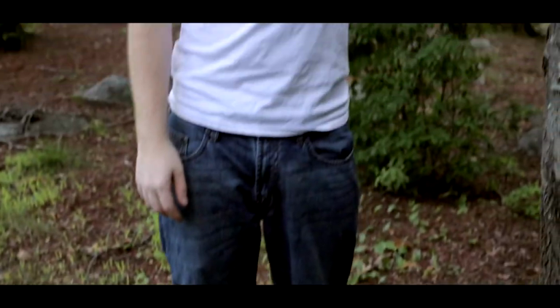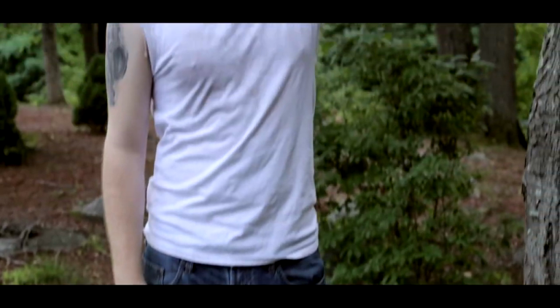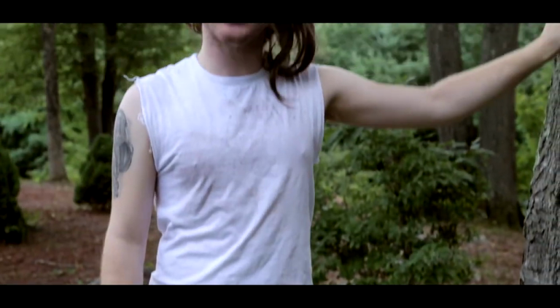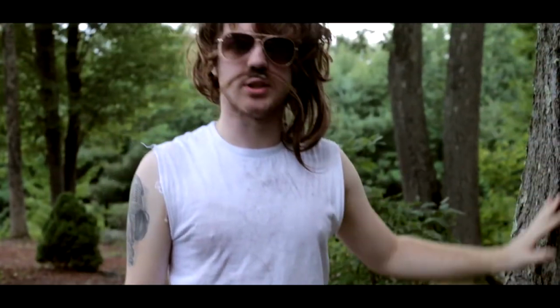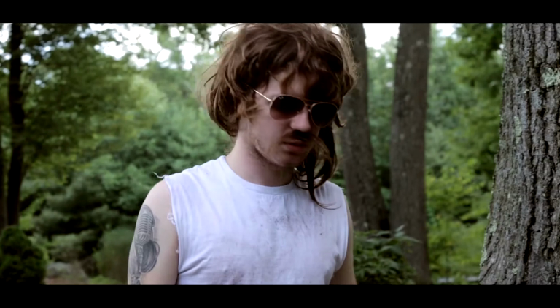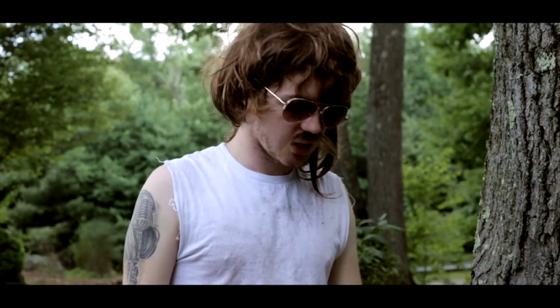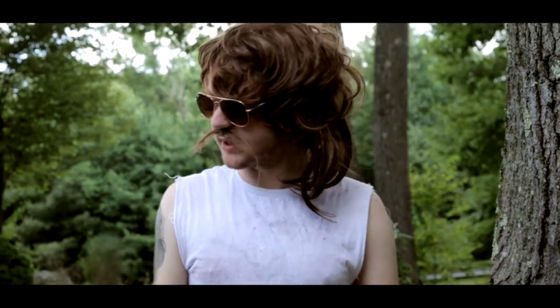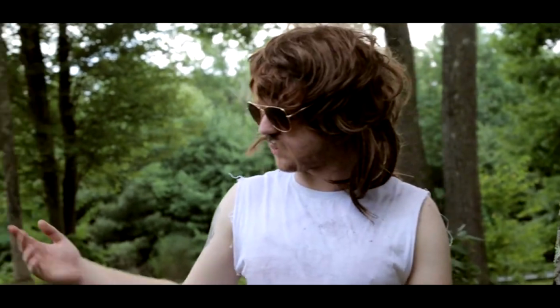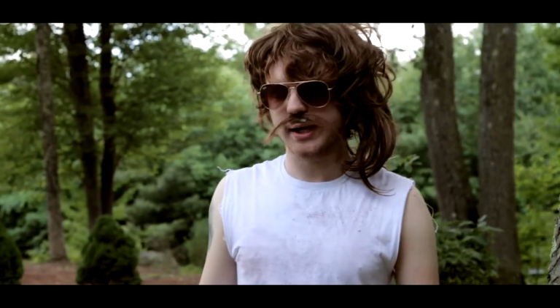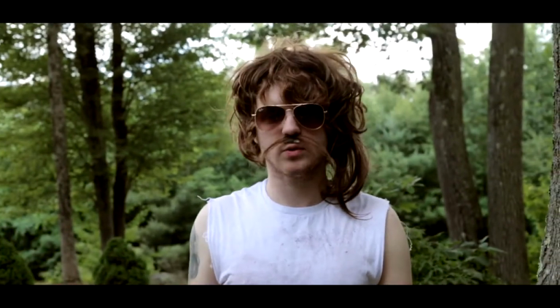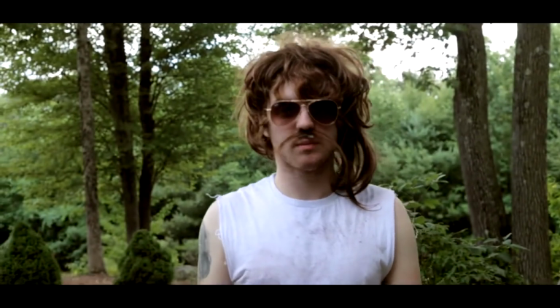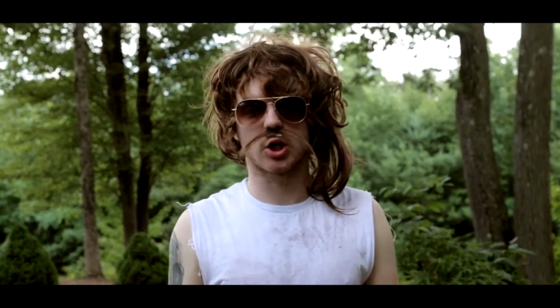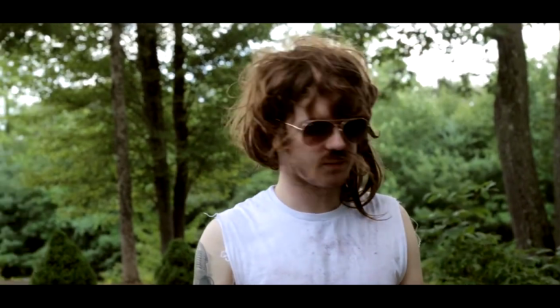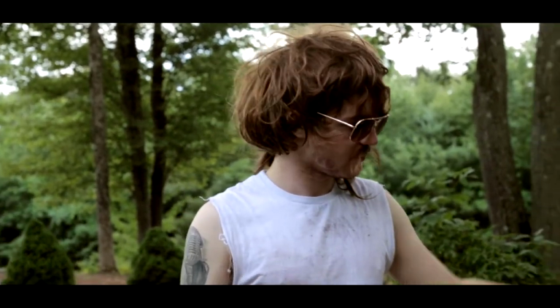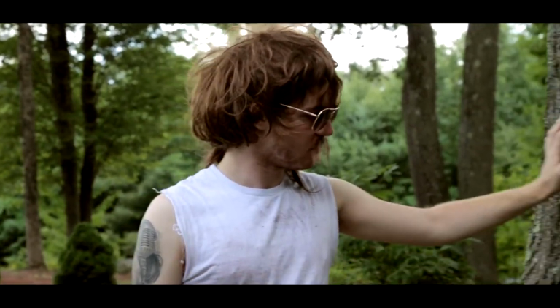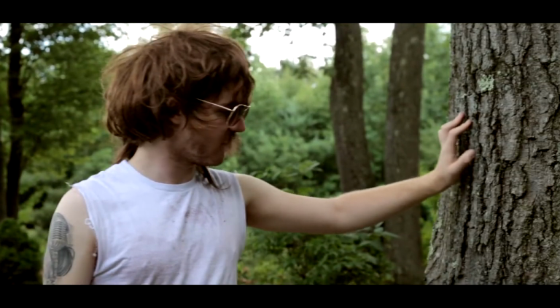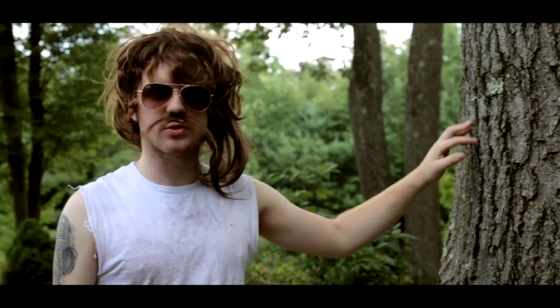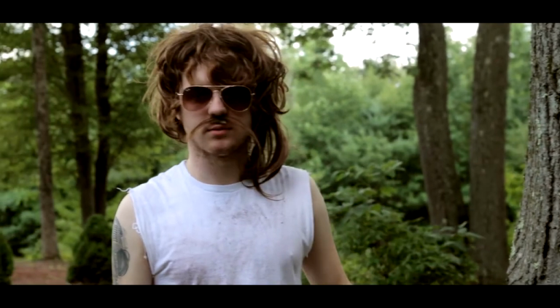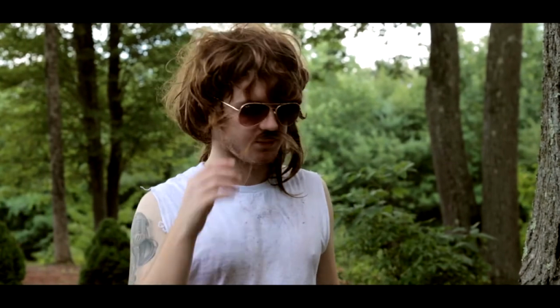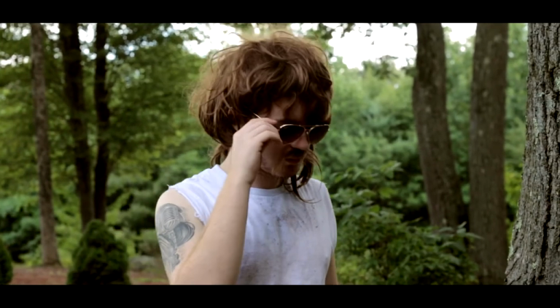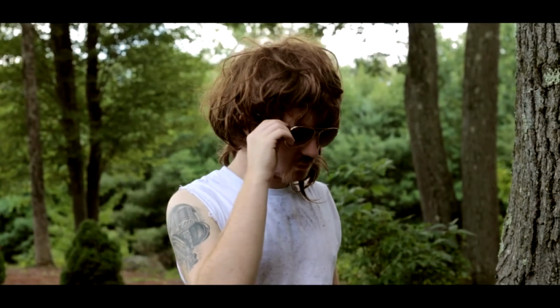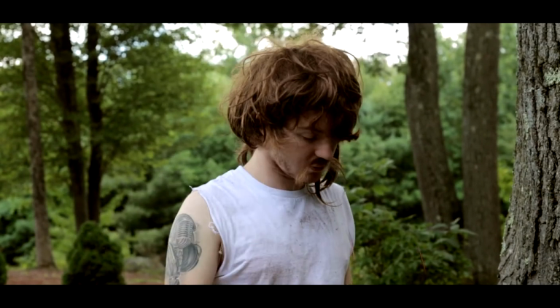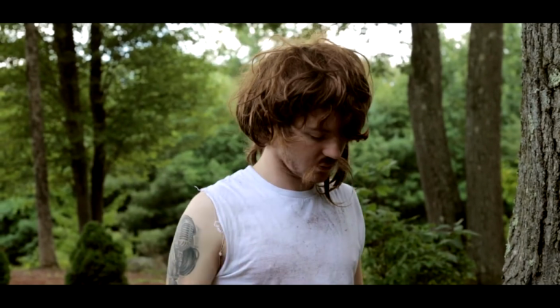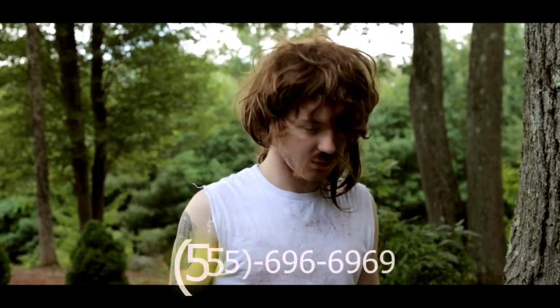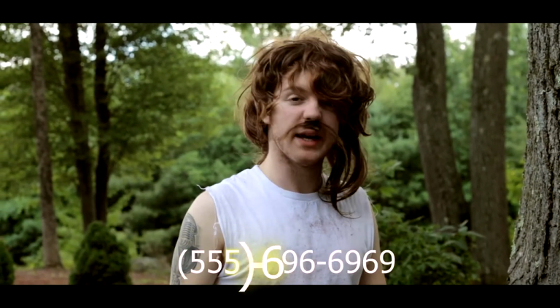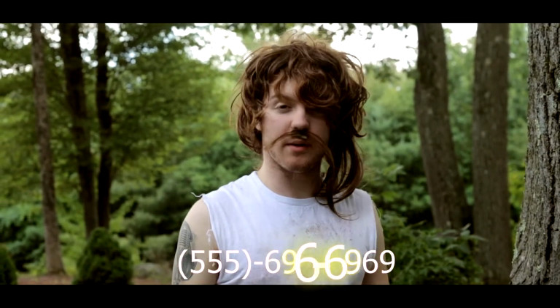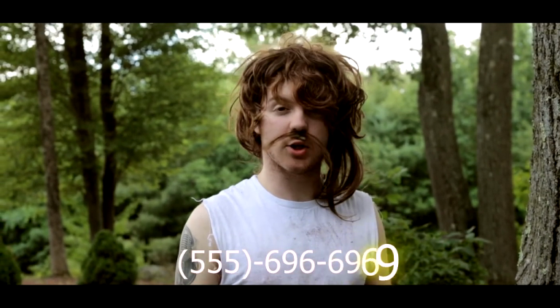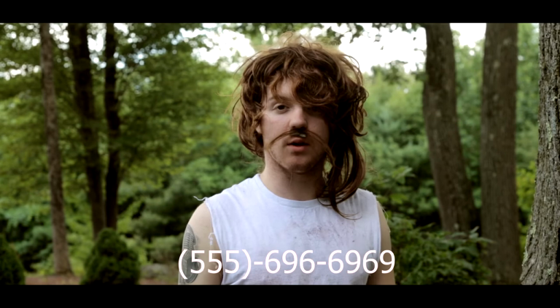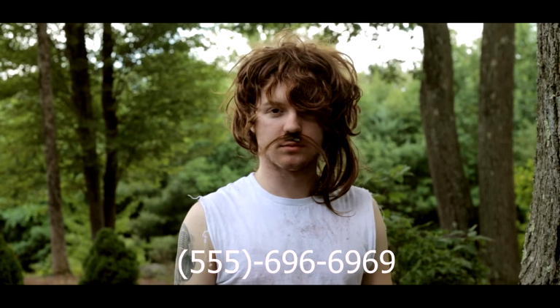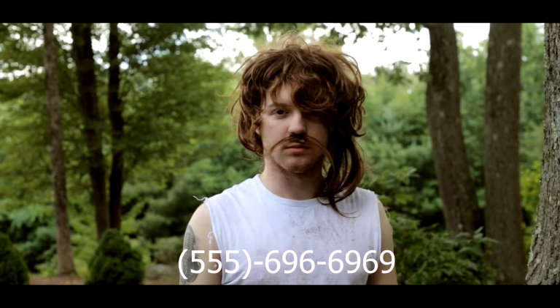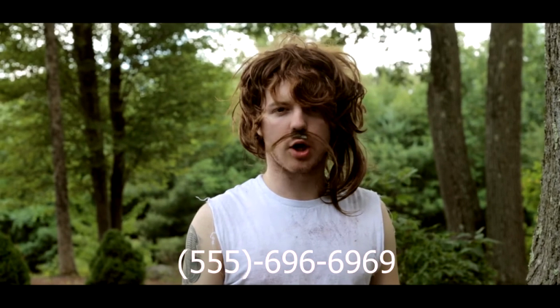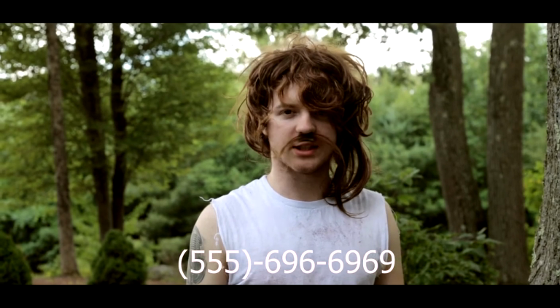Now for any of you ladies watching — the fact that you're watching my tractor review tells me you're my kind of girl. So if you're interested, hit me up on matchmaker.com, Bronco 69.